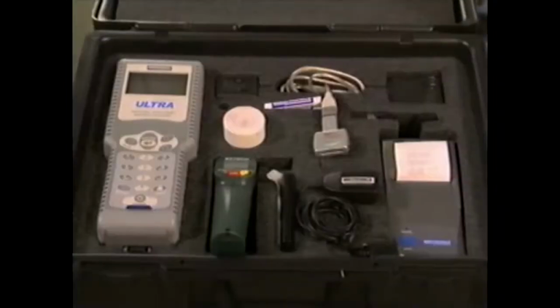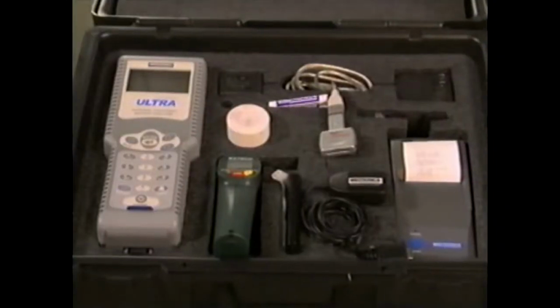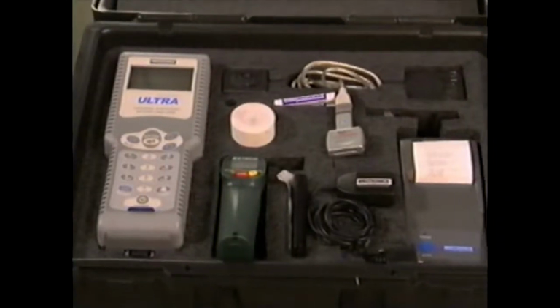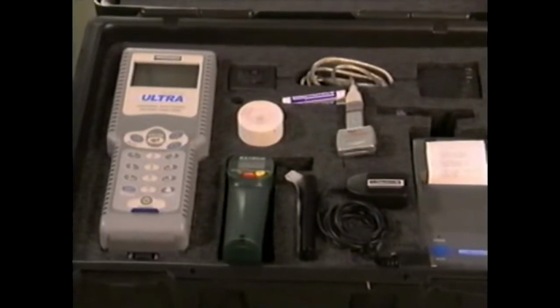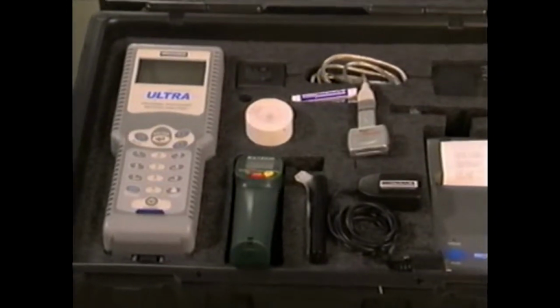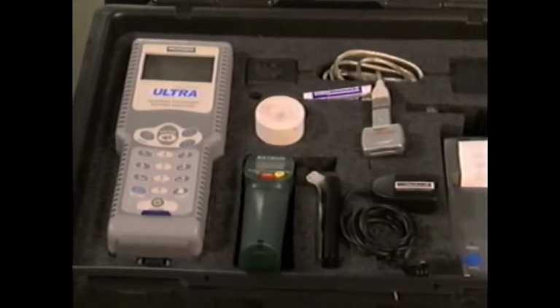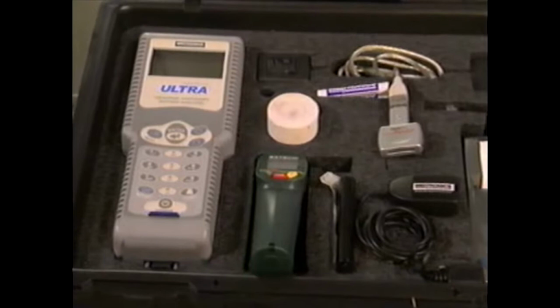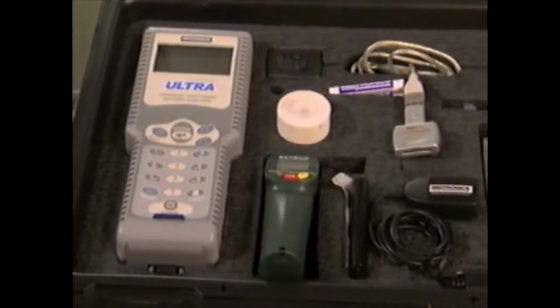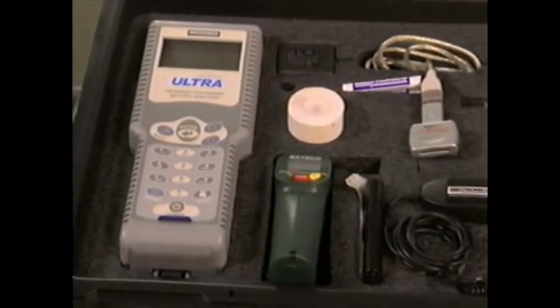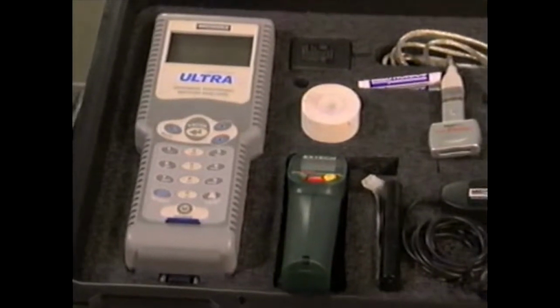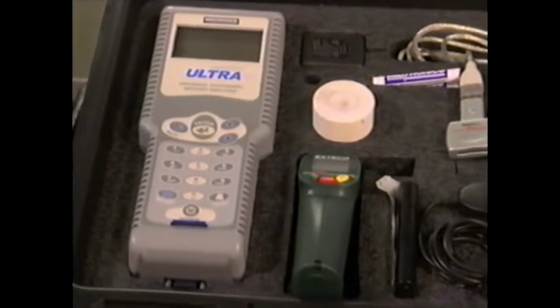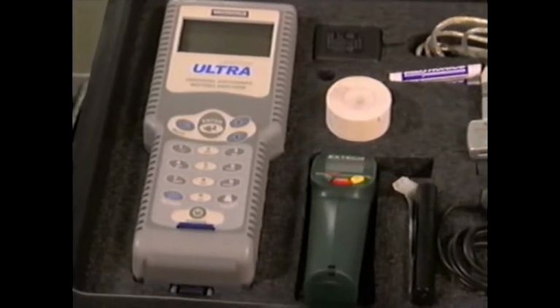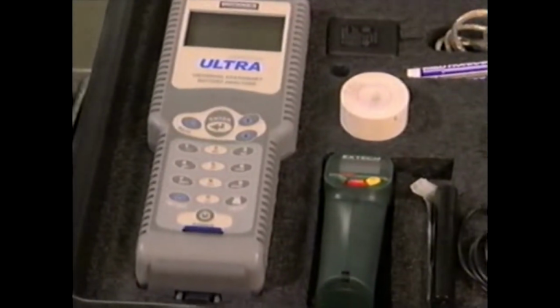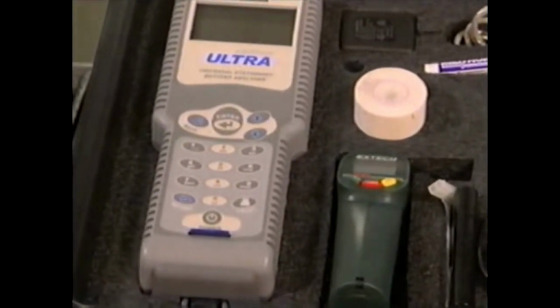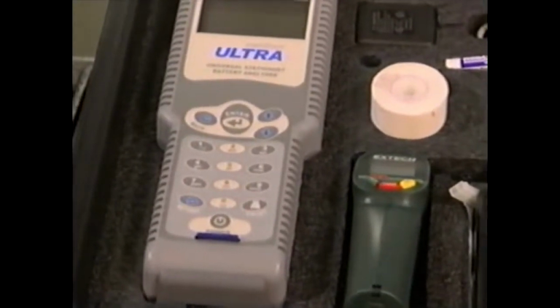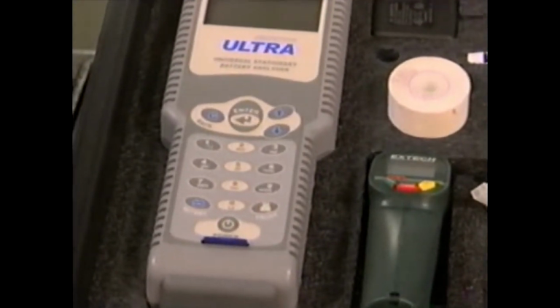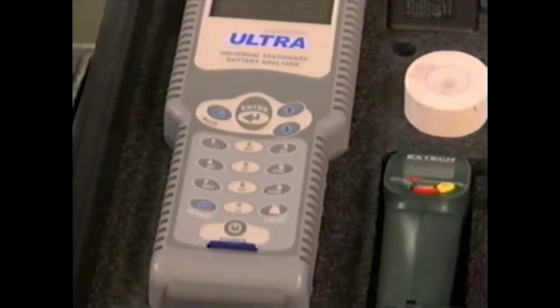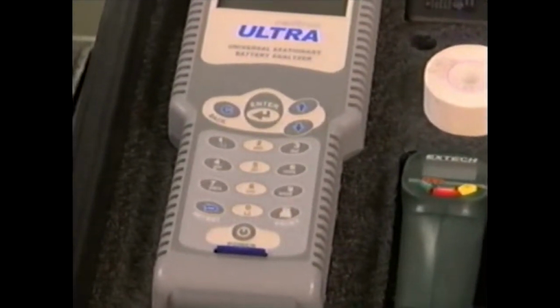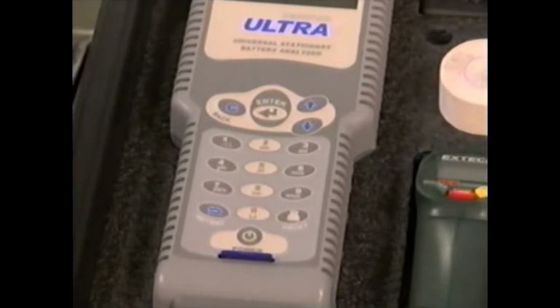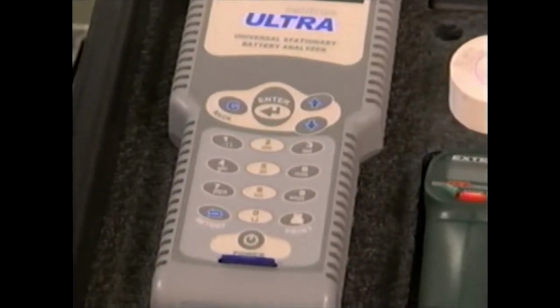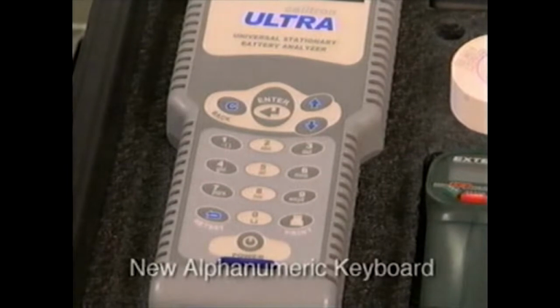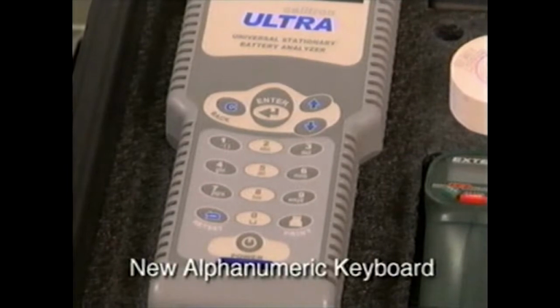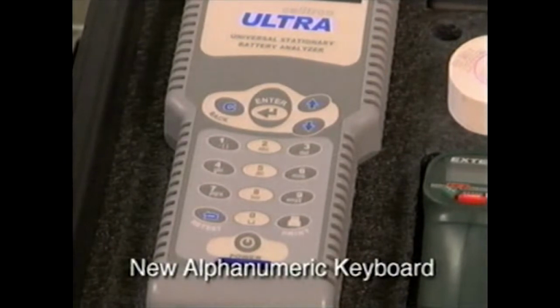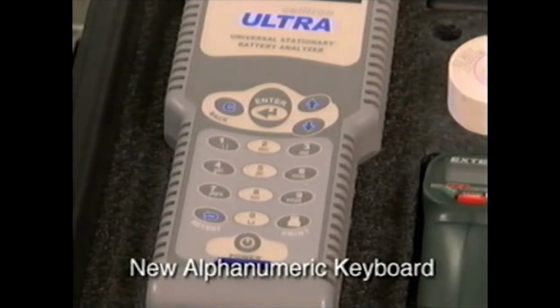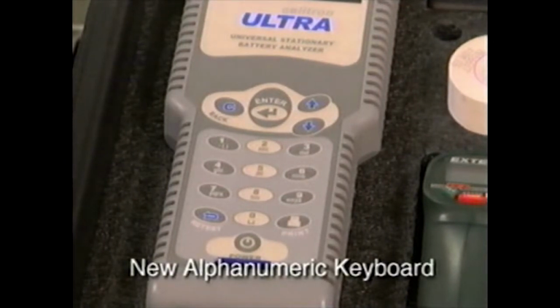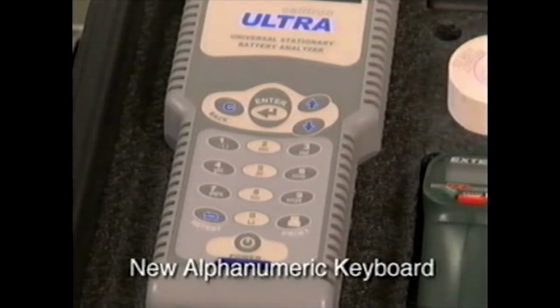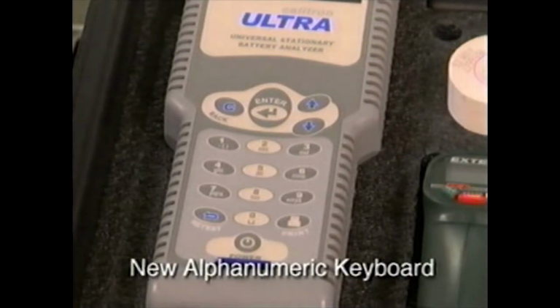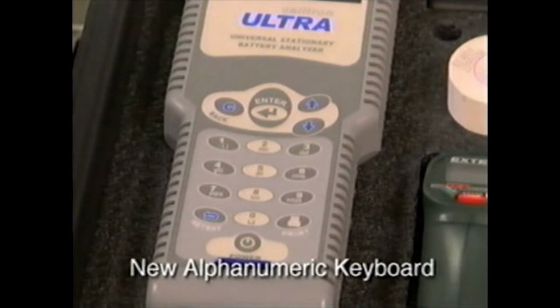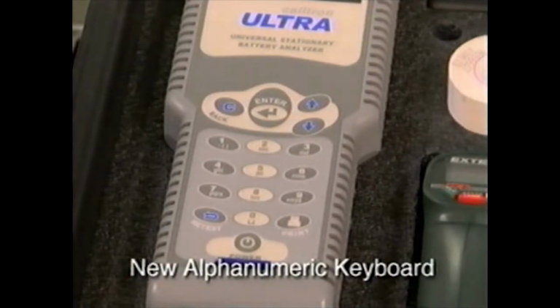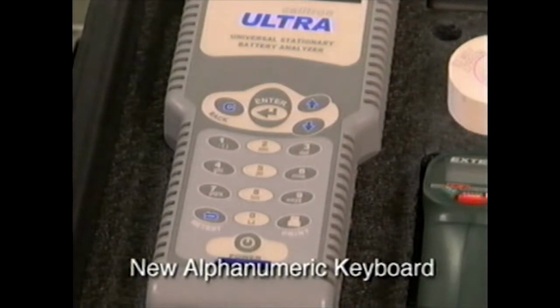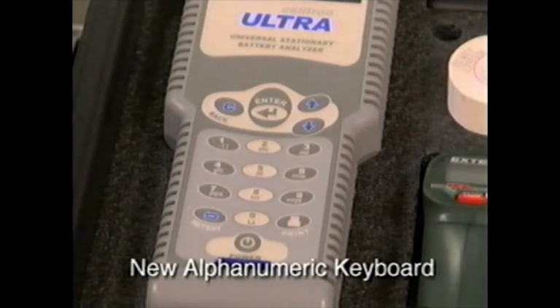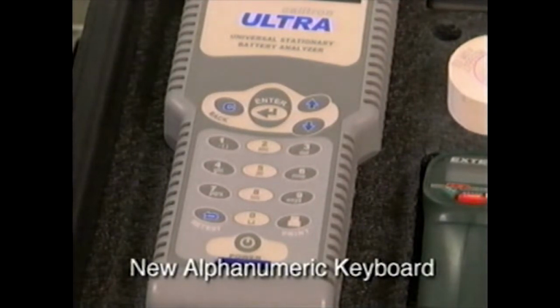One feature of the Celltron Ultra that gets your immediate attention is the new alphanumeric keyboard. It operates in a manner similar to a cell phone directory, where characters can be created from the number keys.